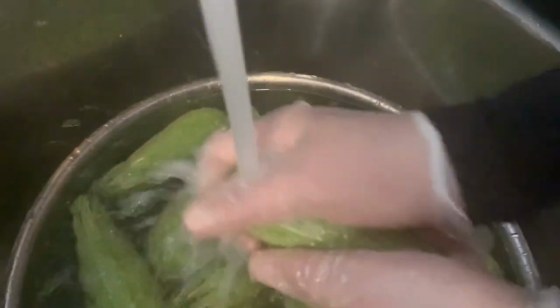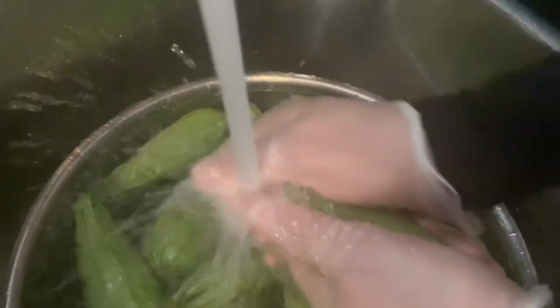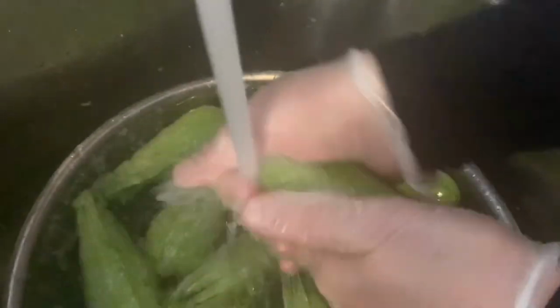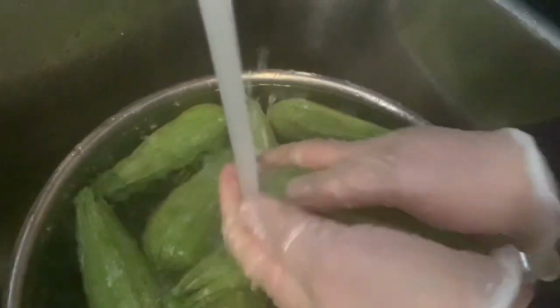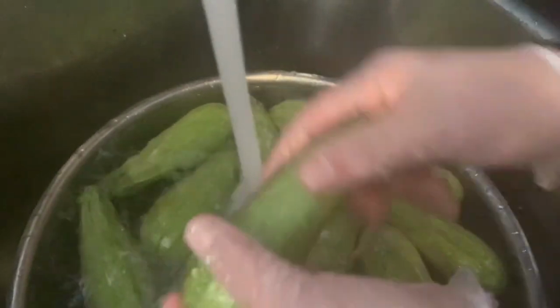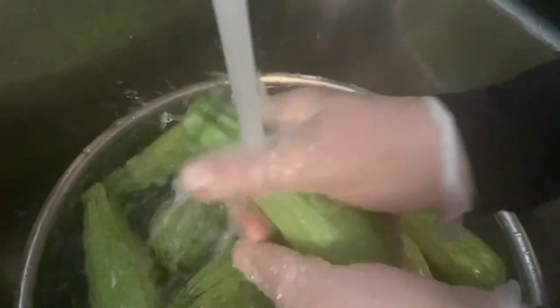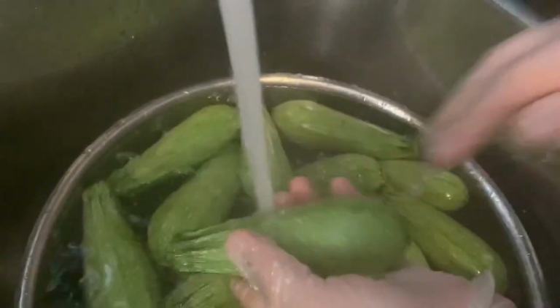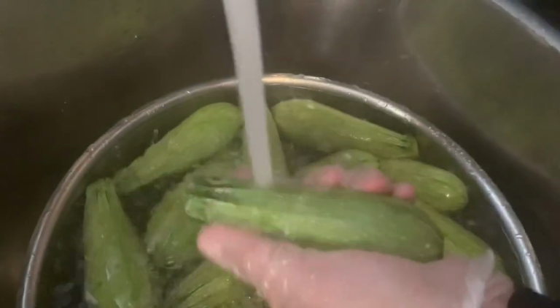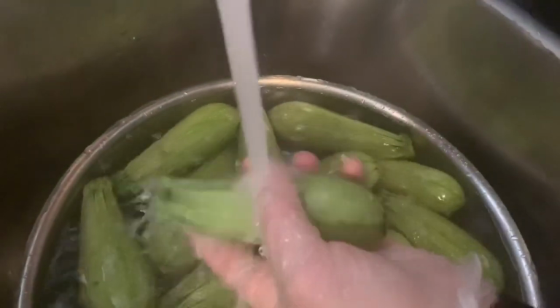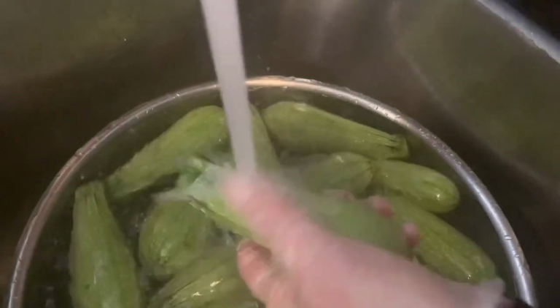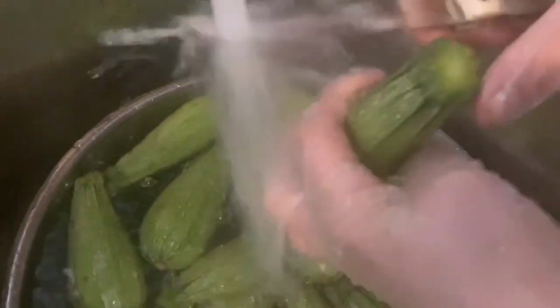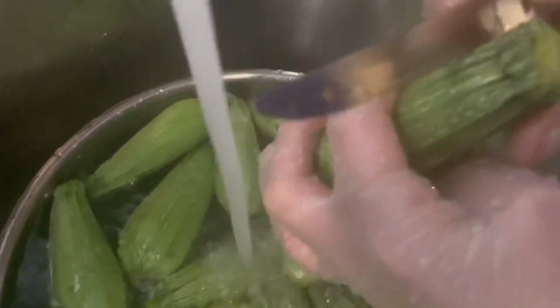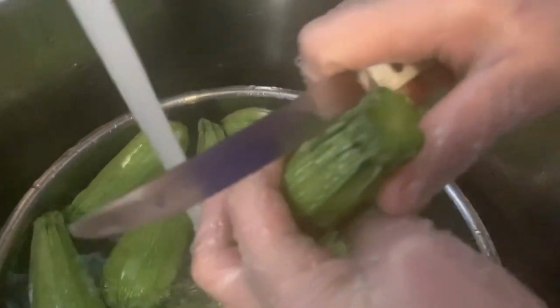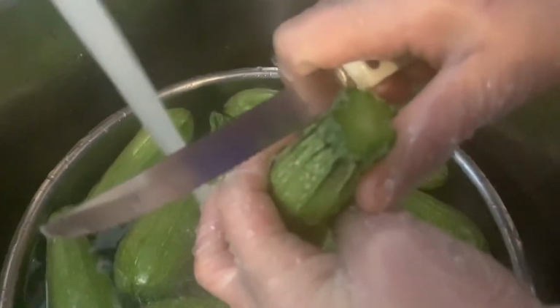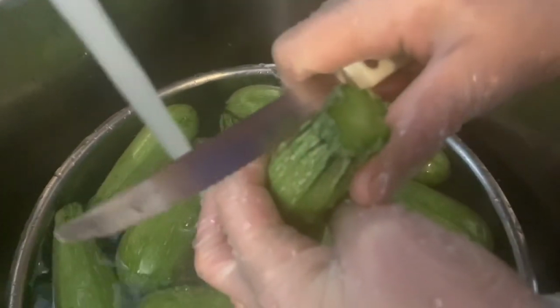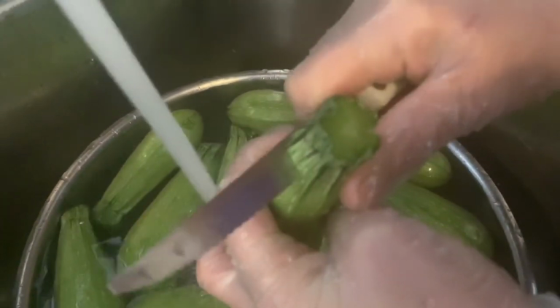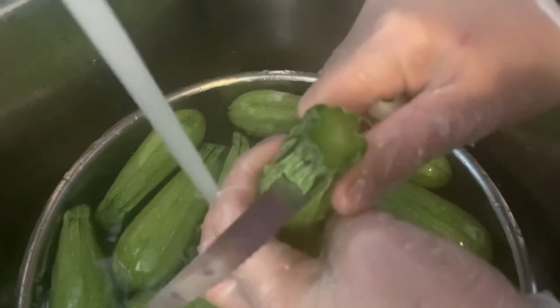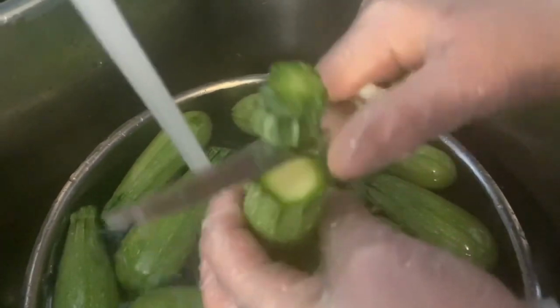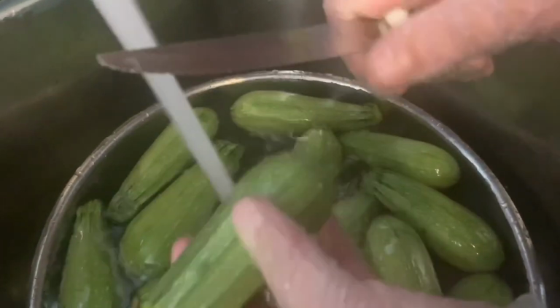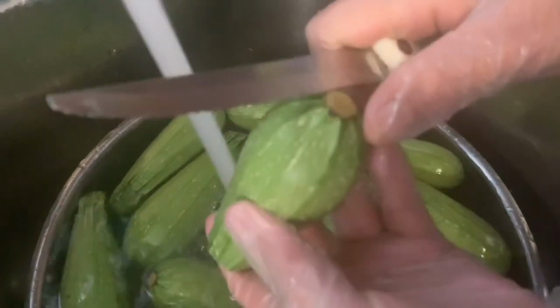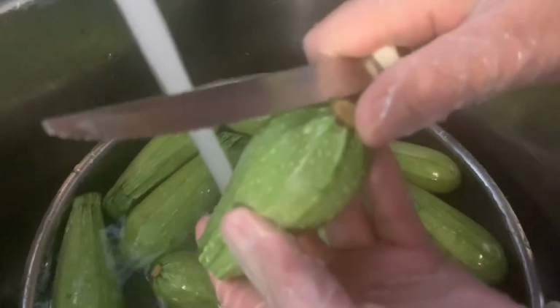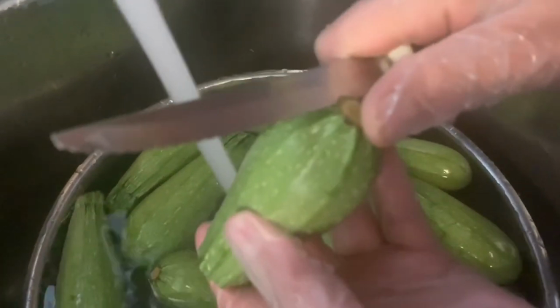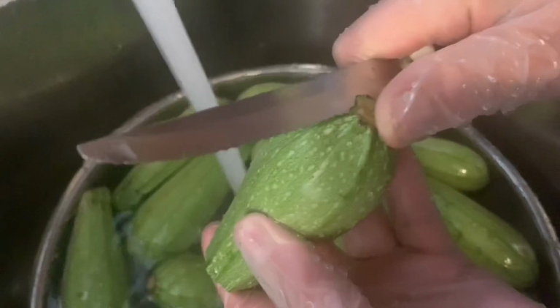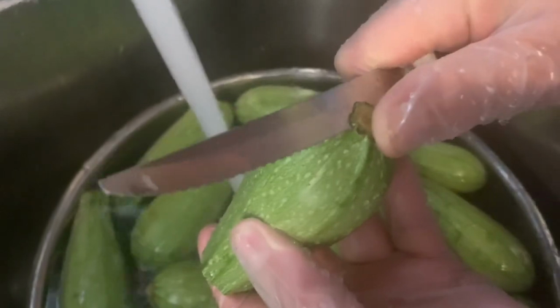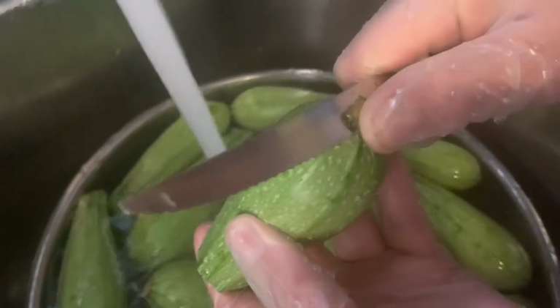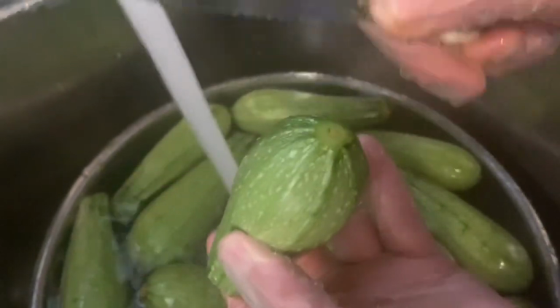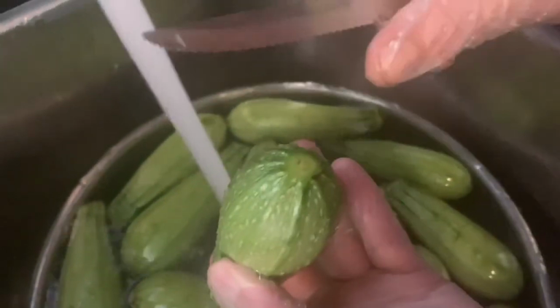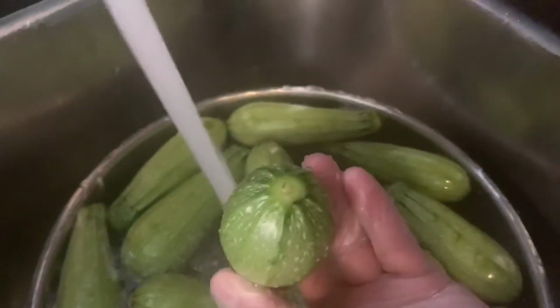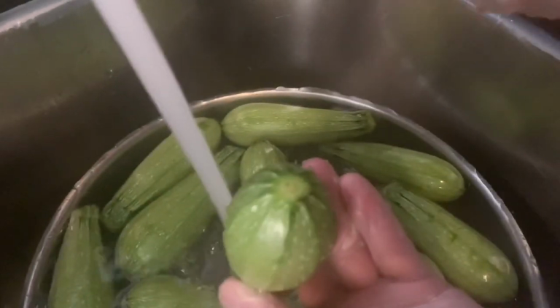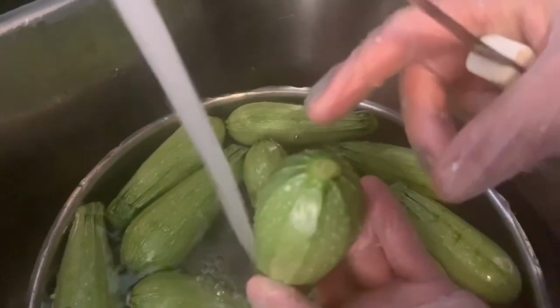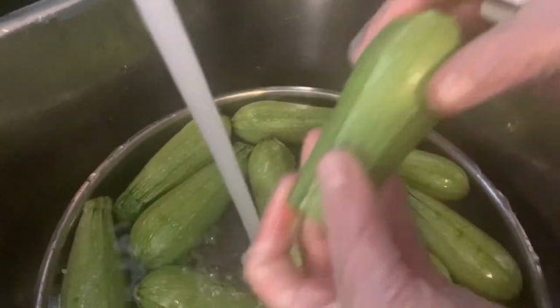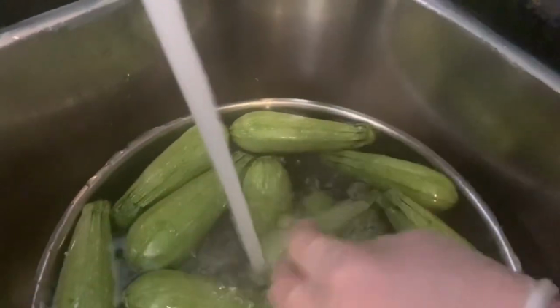While the rice is soaking, we're going to go ahead and wash the zucchini with some hot water. You want to make sure you wash it very well because sometimes it still has sand on it. Then we're going to cut off the top about an inch from the top, and just a little bit from the bottom. We're going to do this to all the pieces.